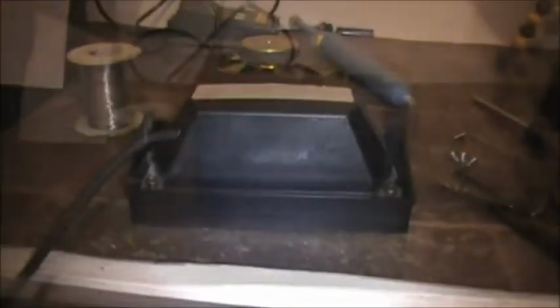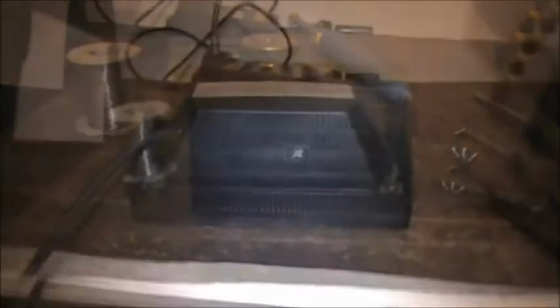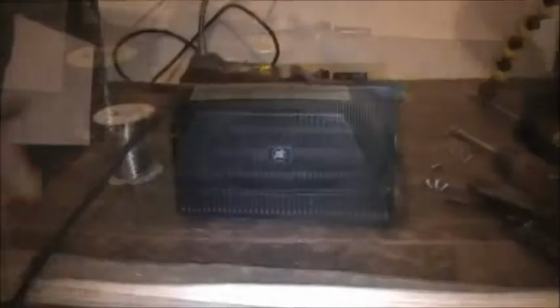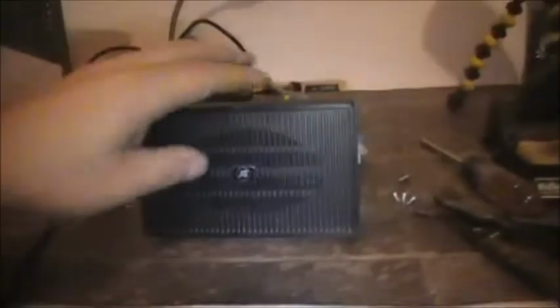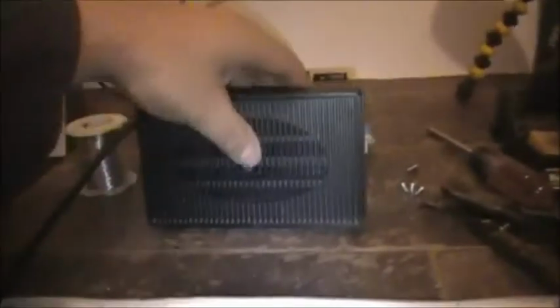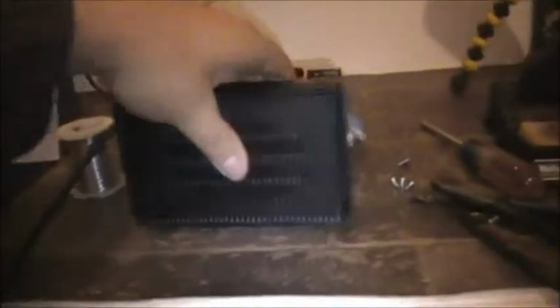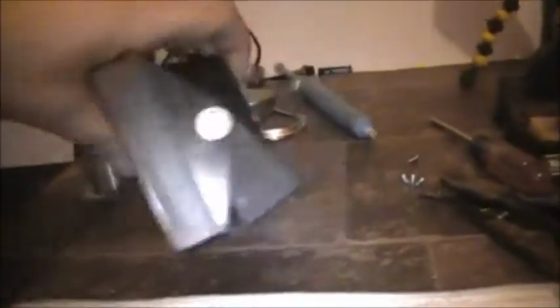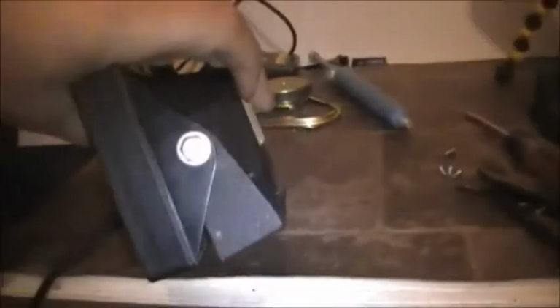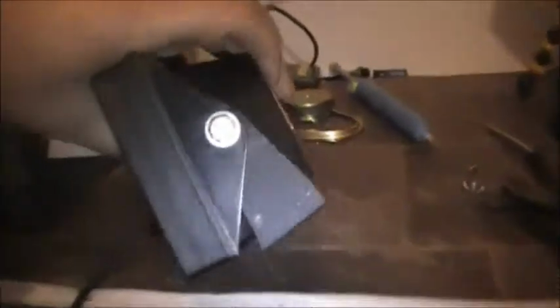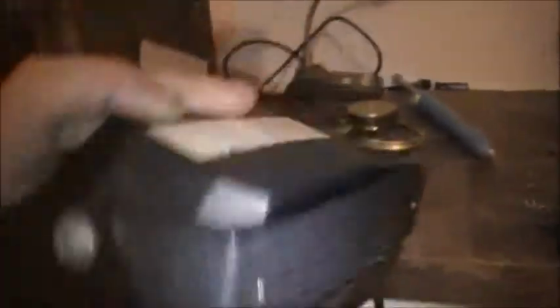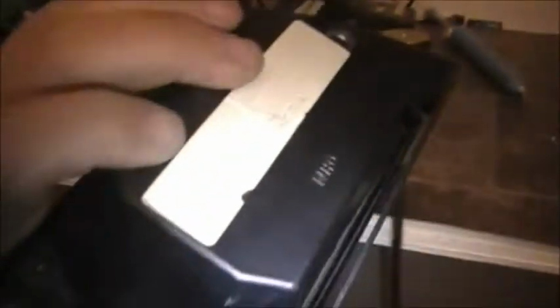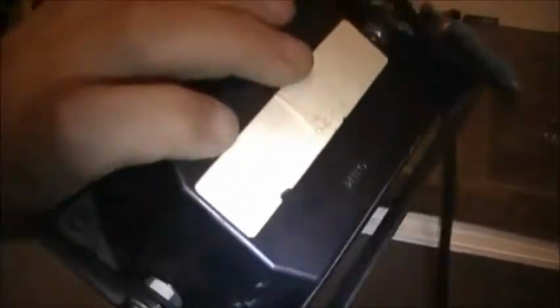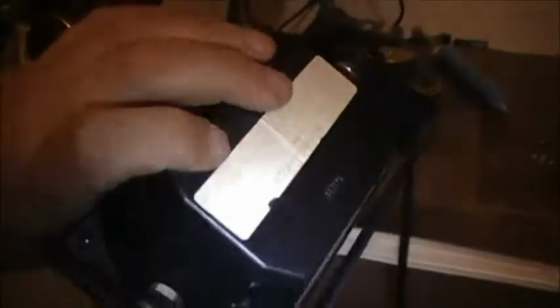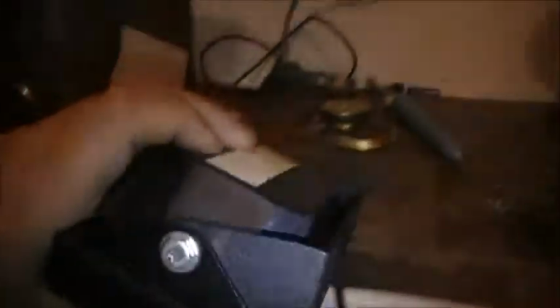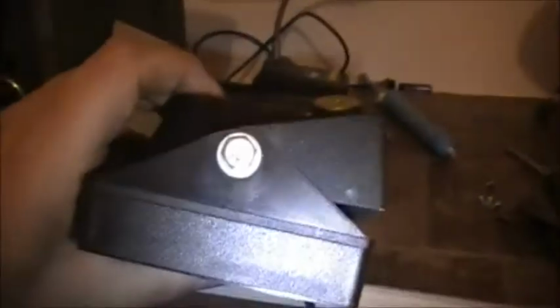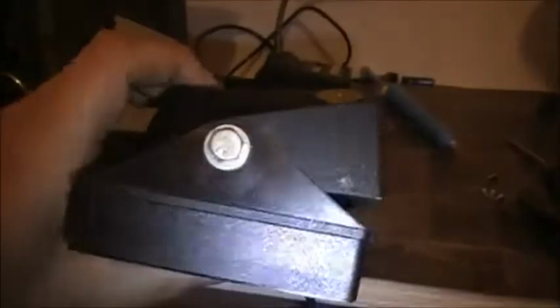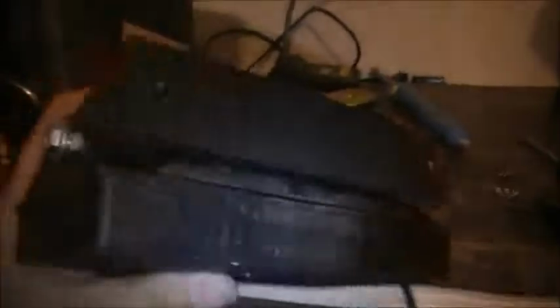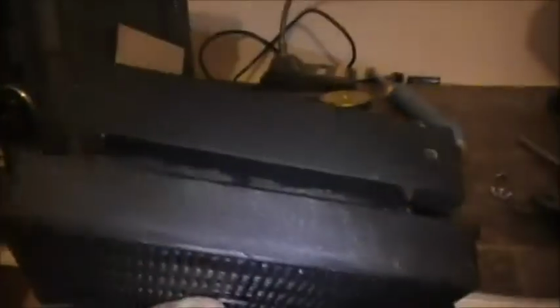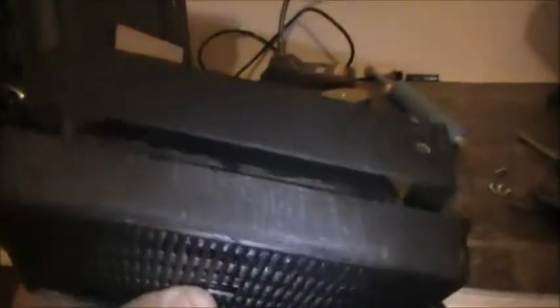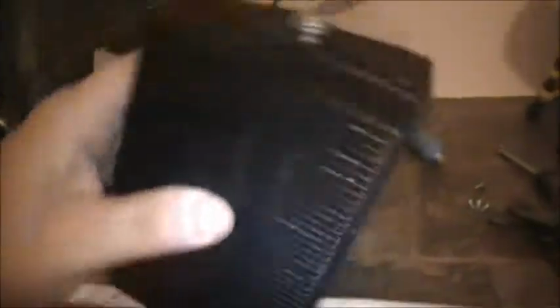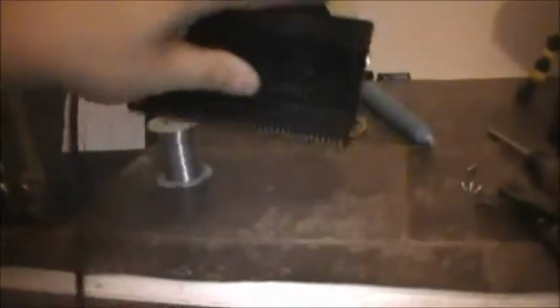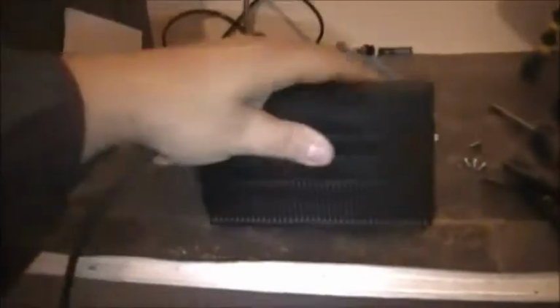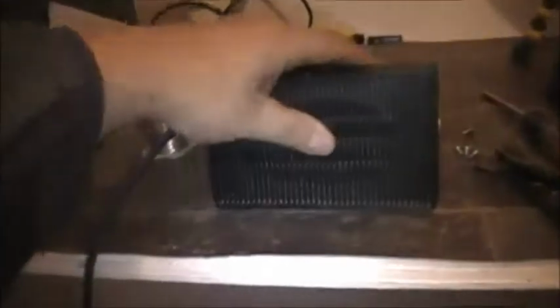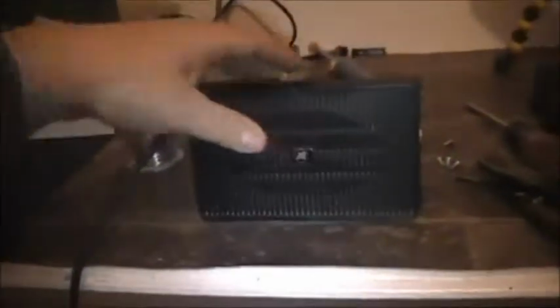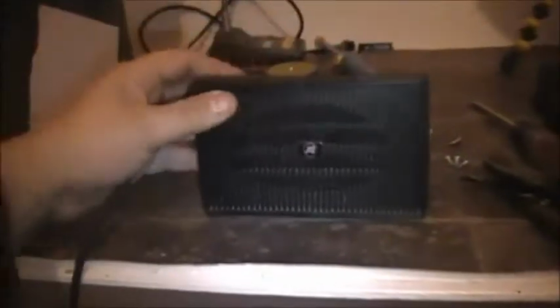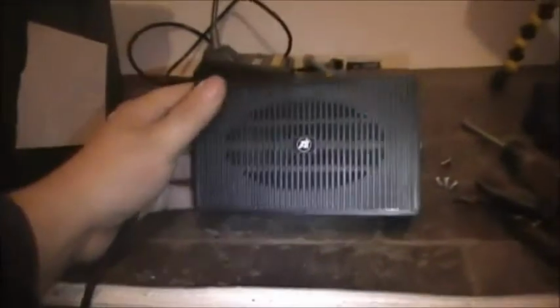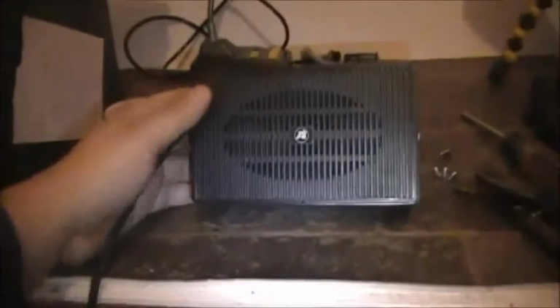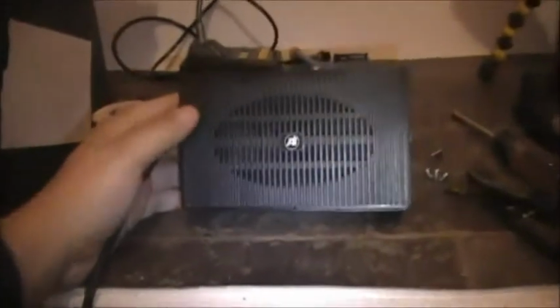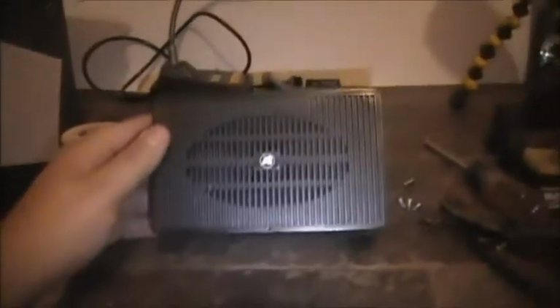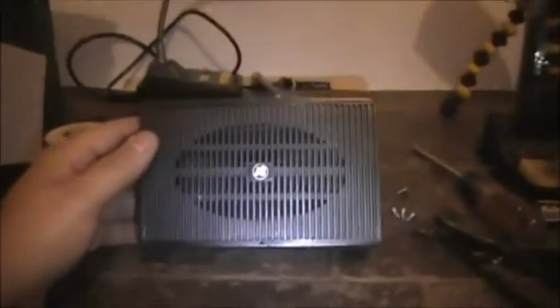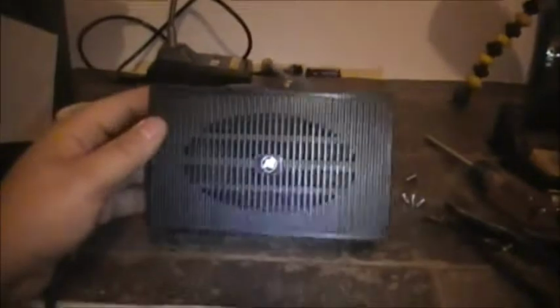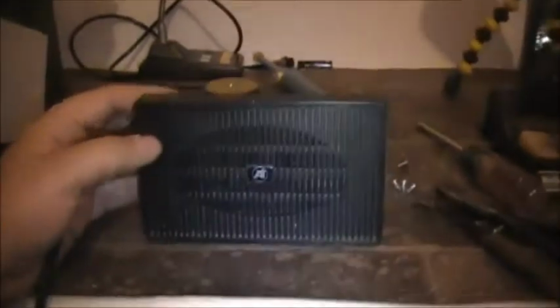The mounting bracket fits on it perfectly, no problem at all. Now we've got an 8 ohm, 10-watt speaker installed.